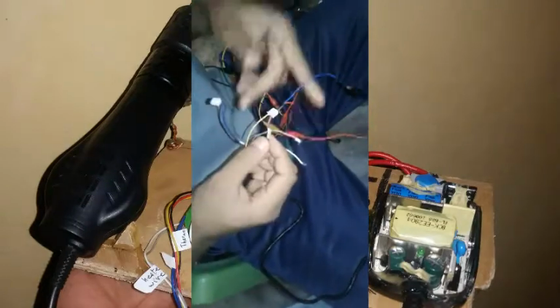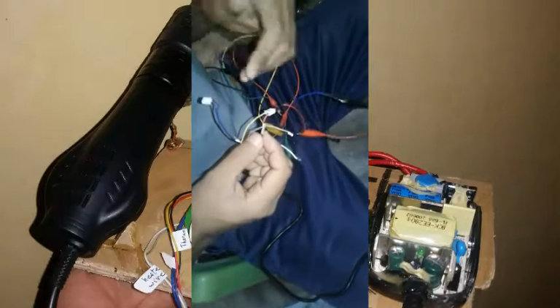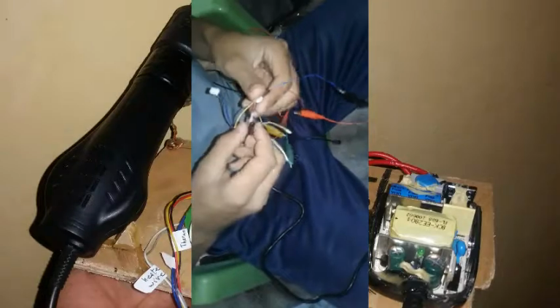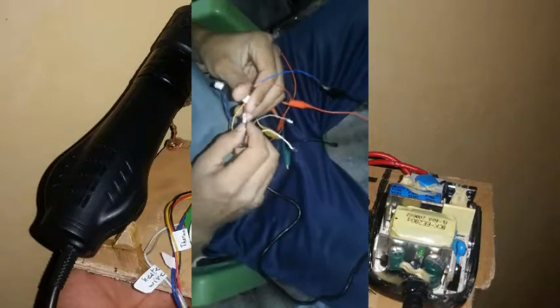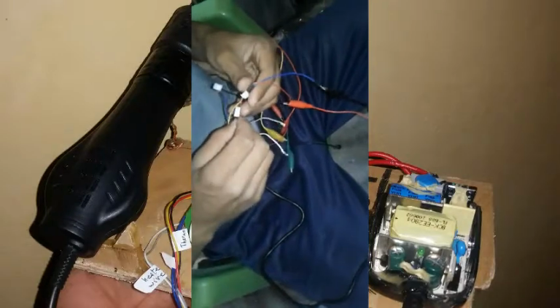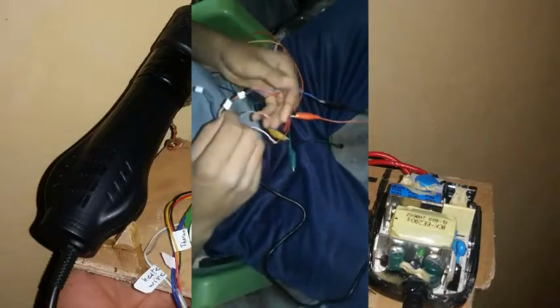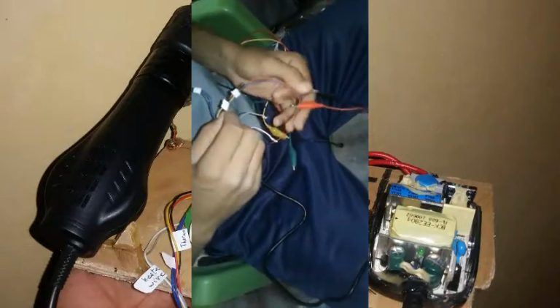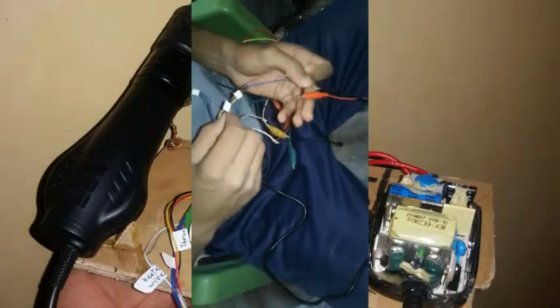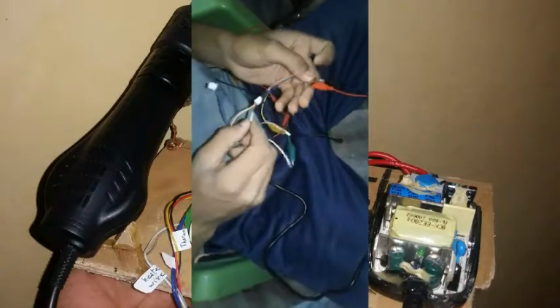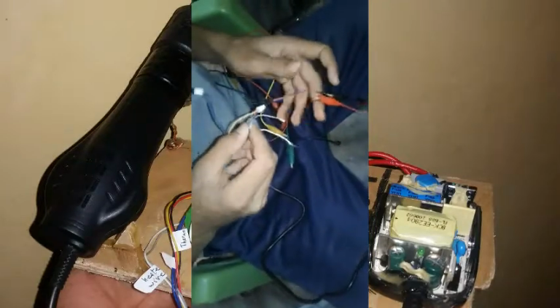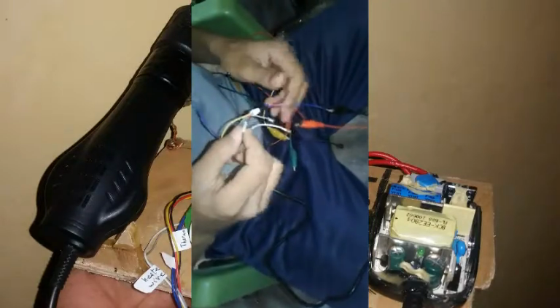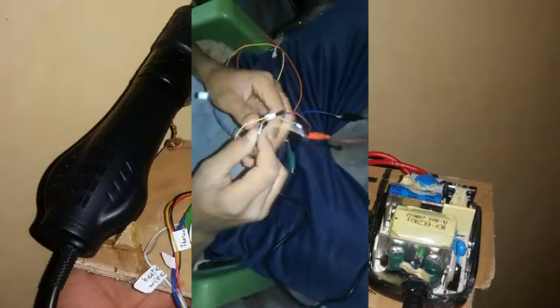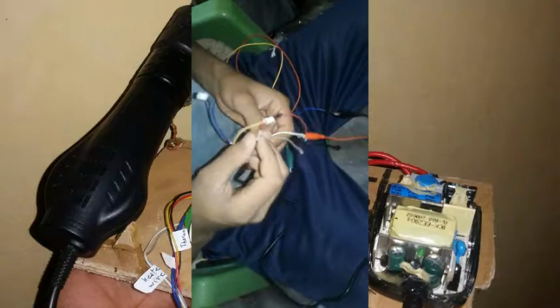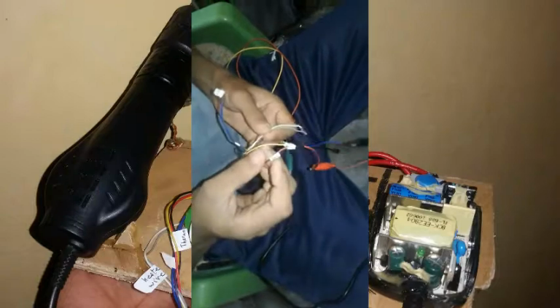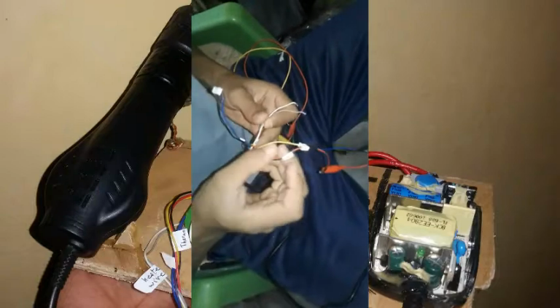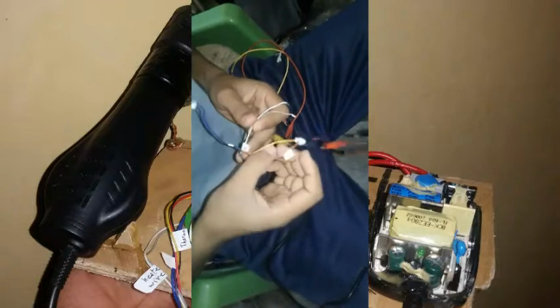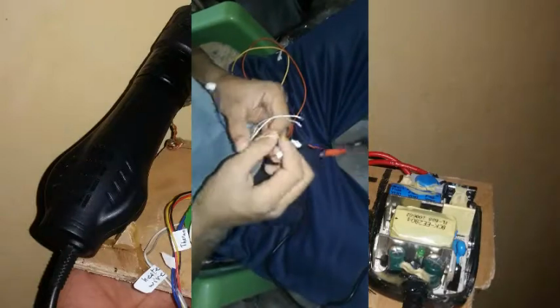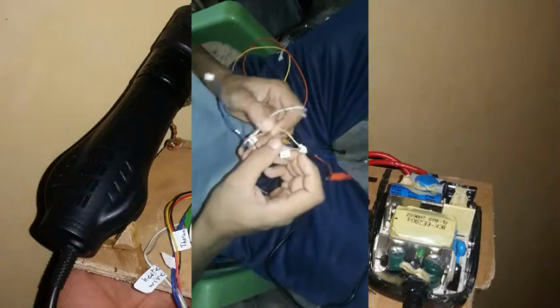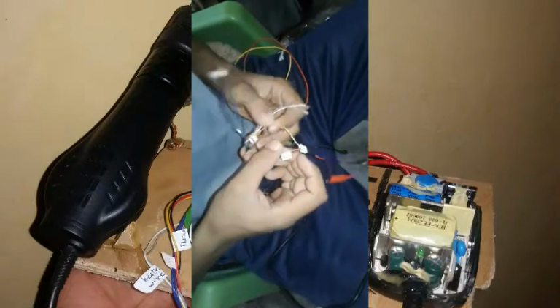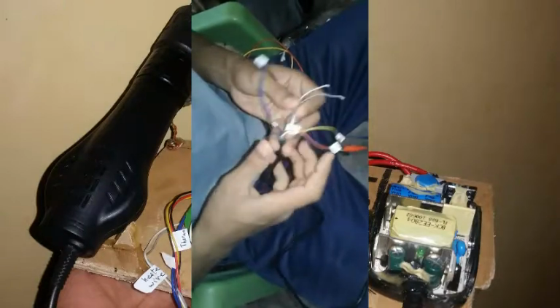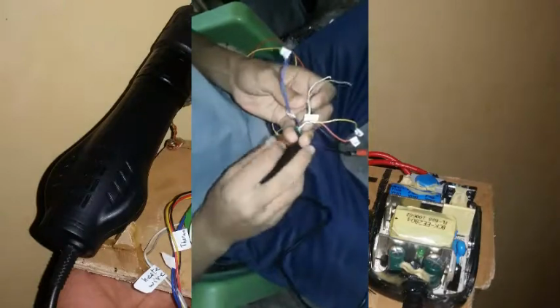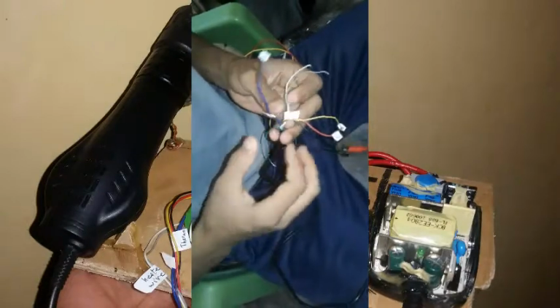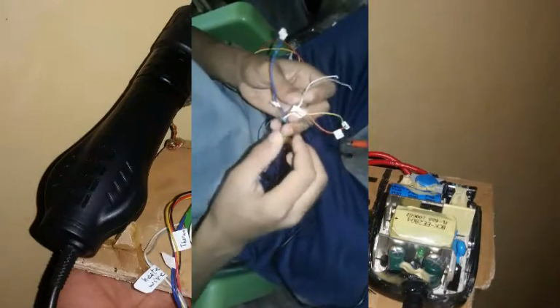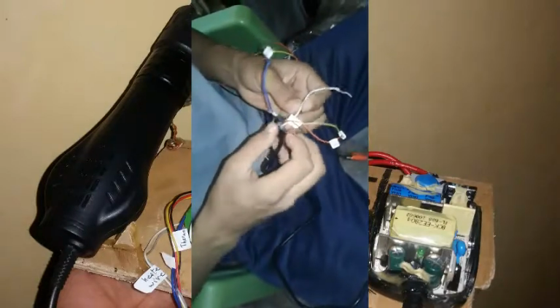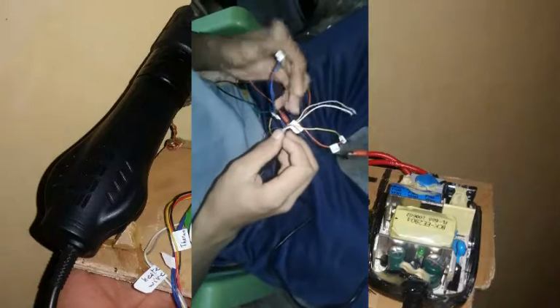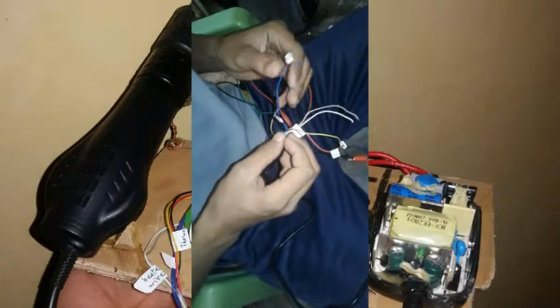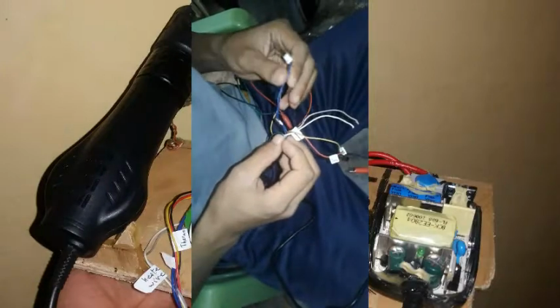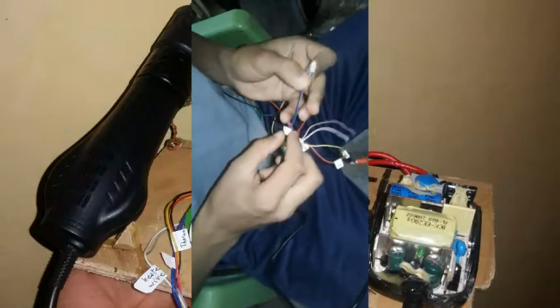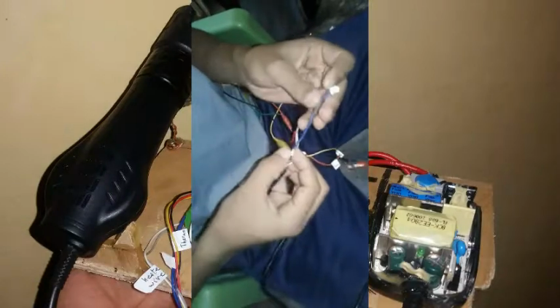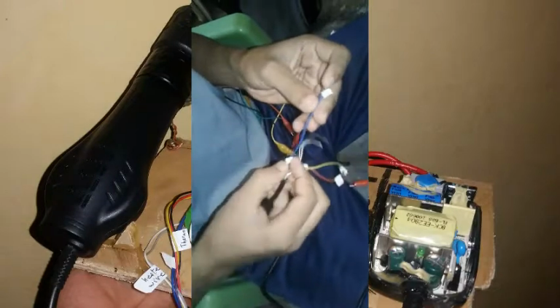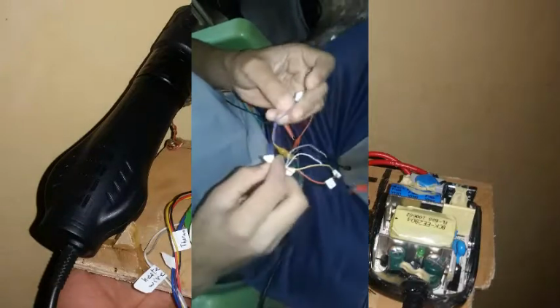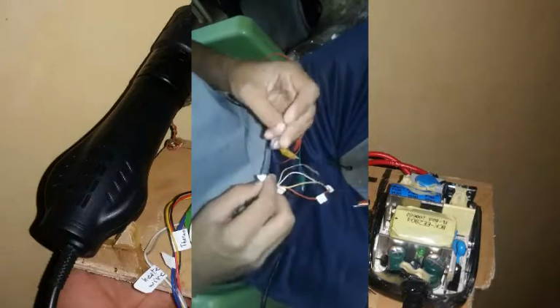As I said in the previous video, you should identify the pins. This is my thermocouple pins — this one is for the re-switch, this one is for the SD protection, and this is the fan.